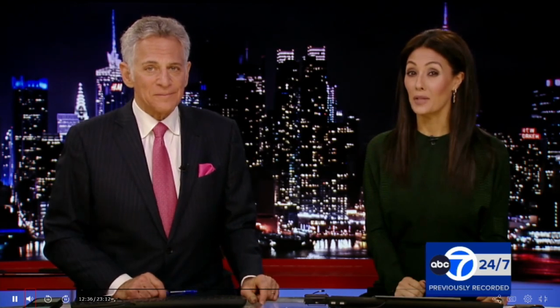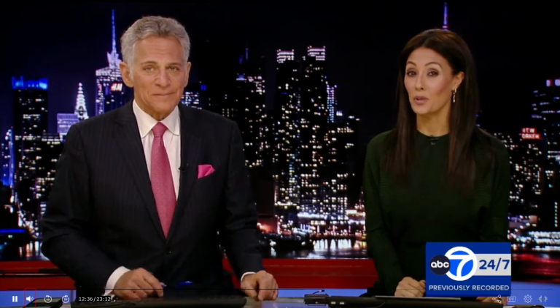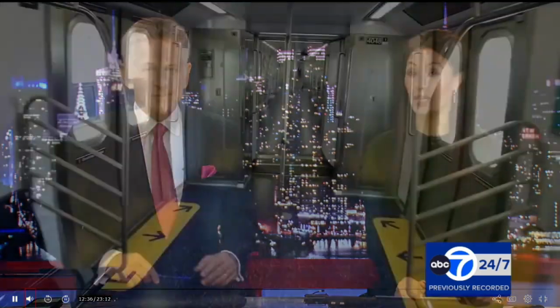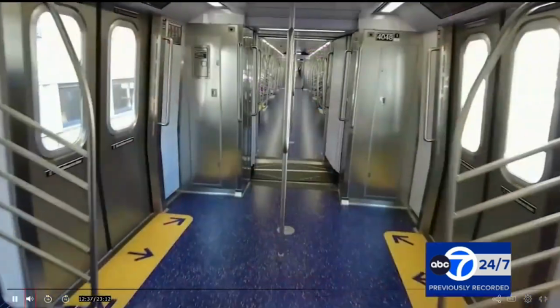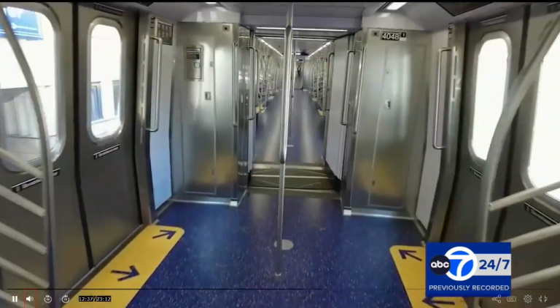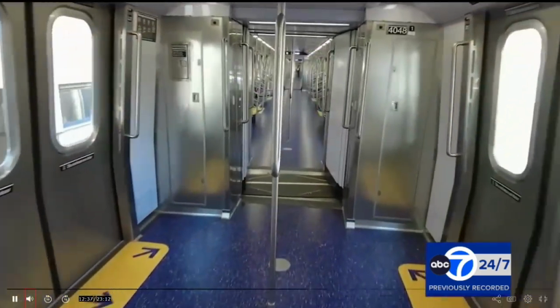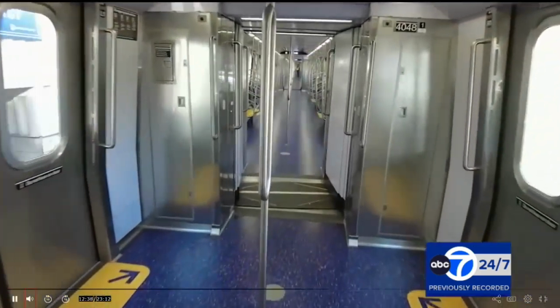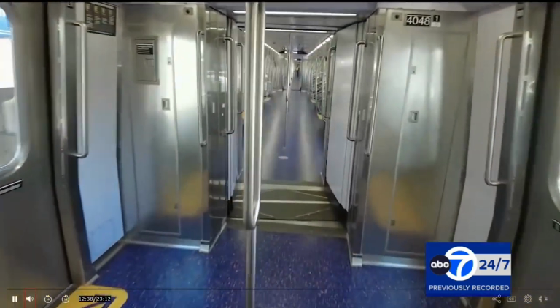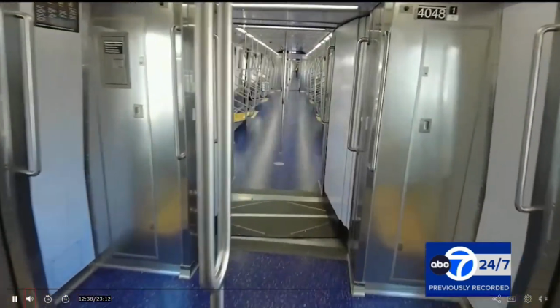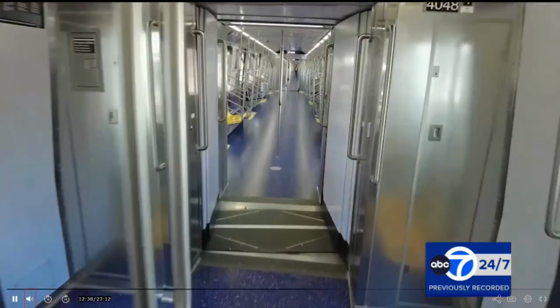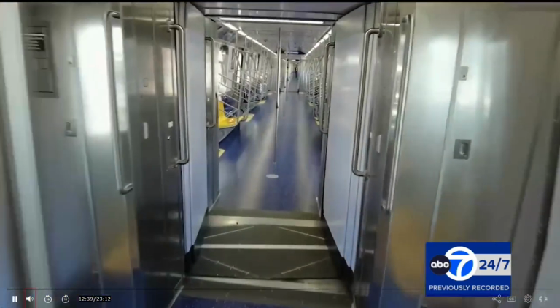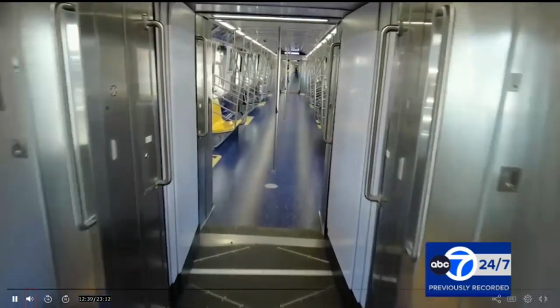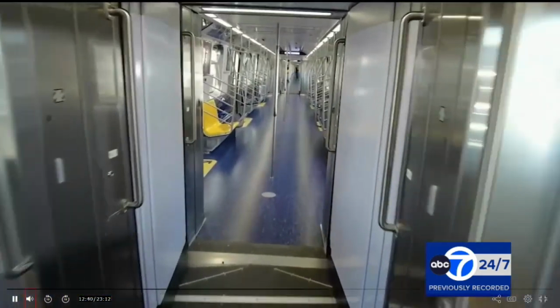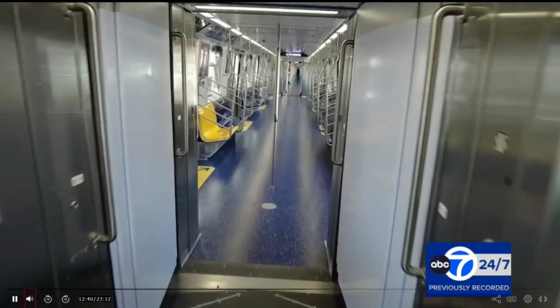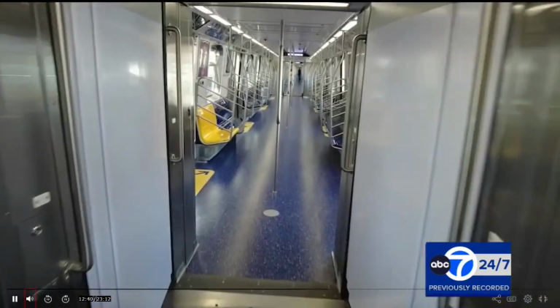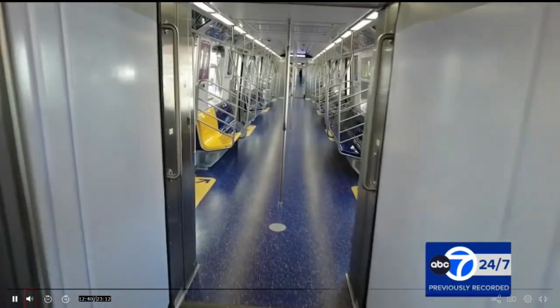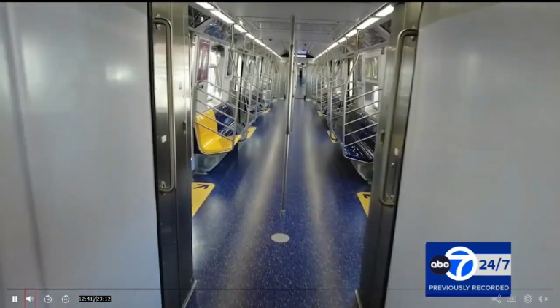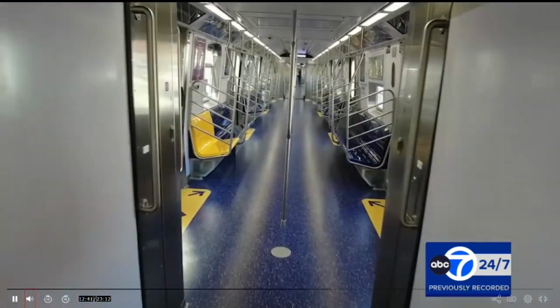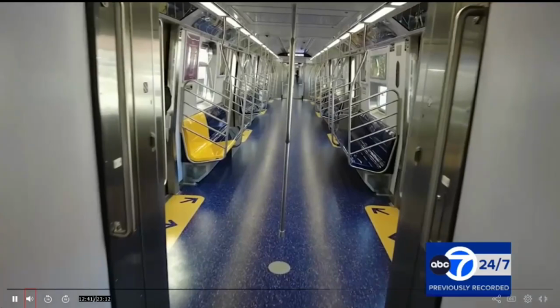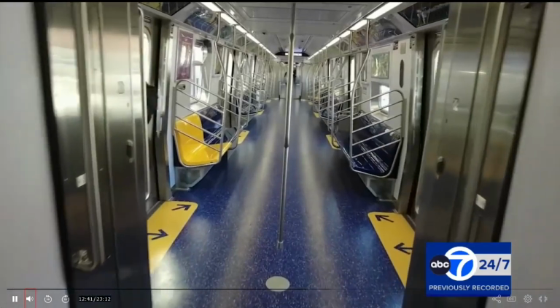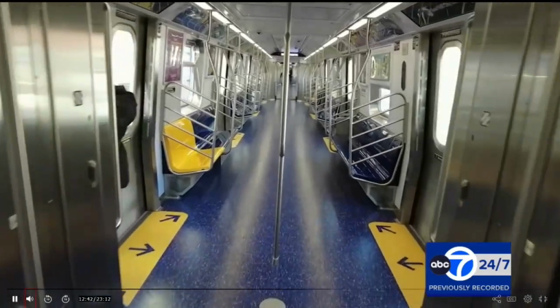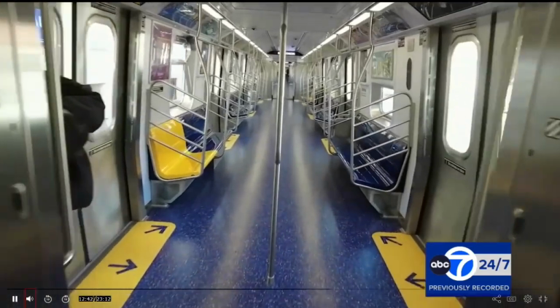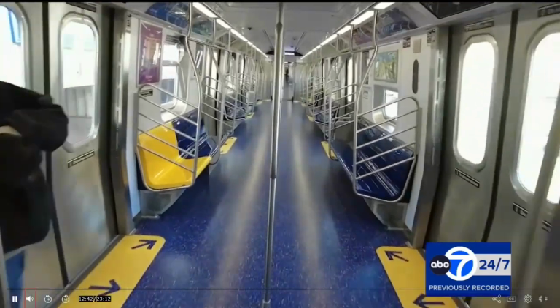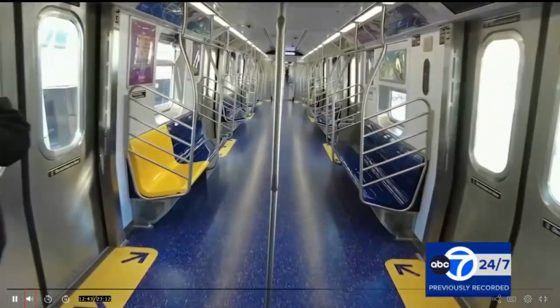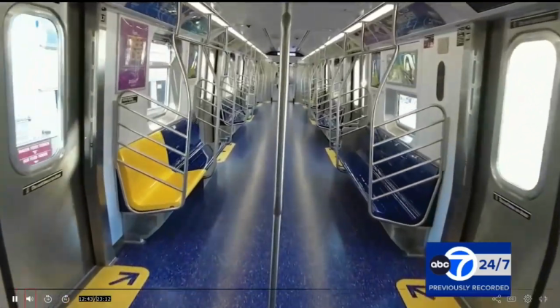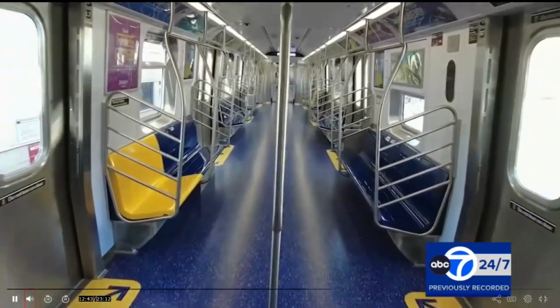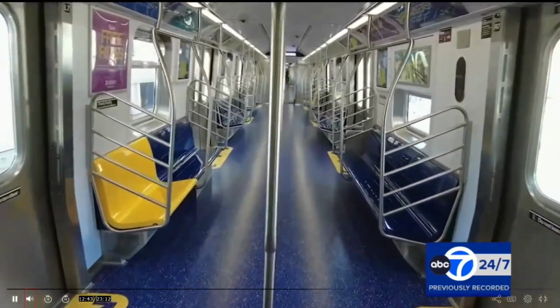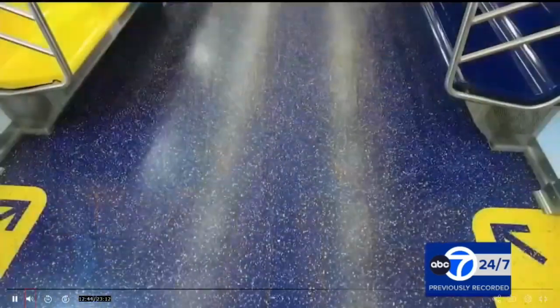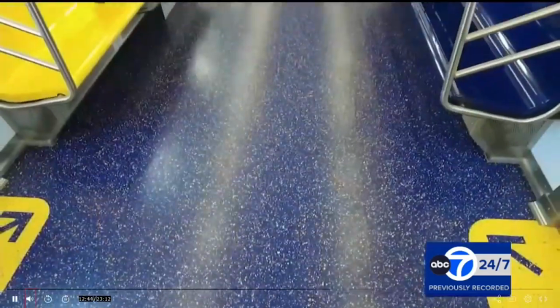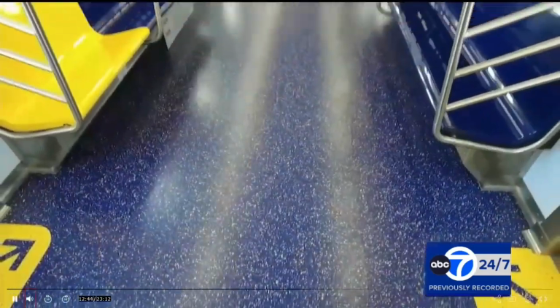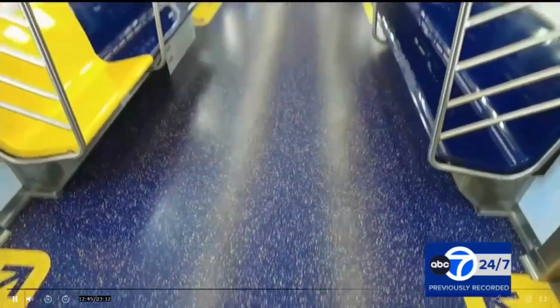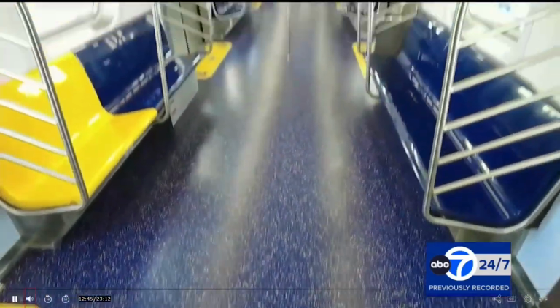Today in Brooklyn the MTA rolled out its new subway car of the future. It is streamlined, safer, accessible, and there are security cameras on board.